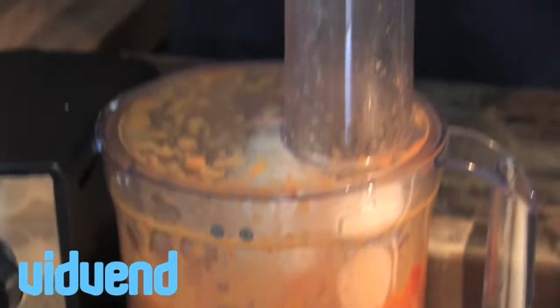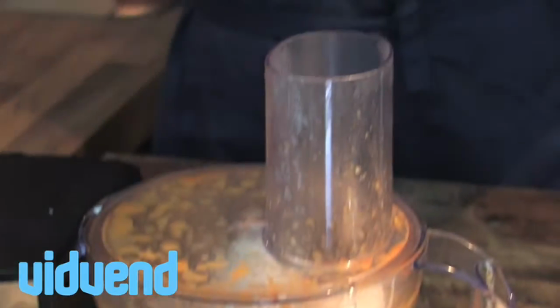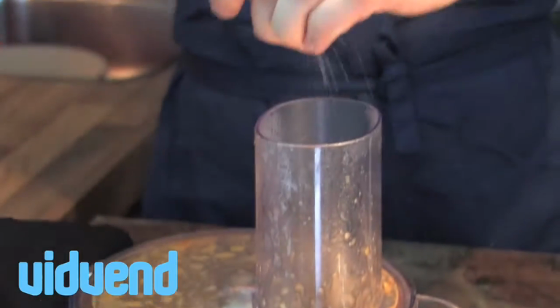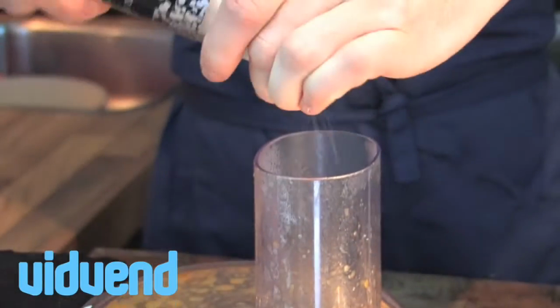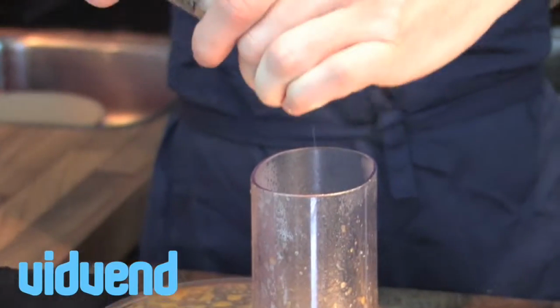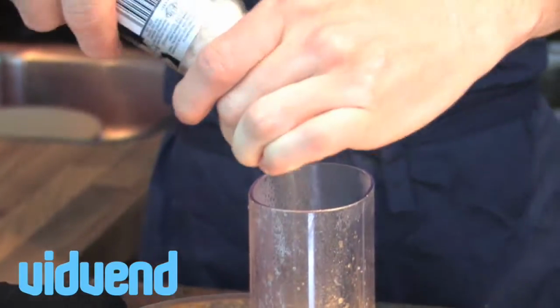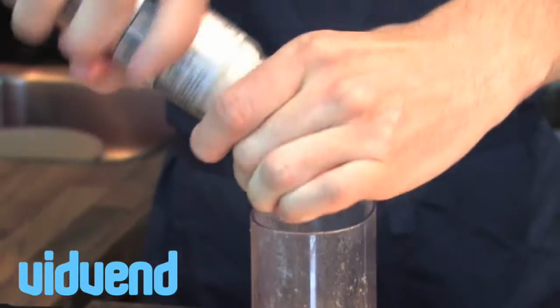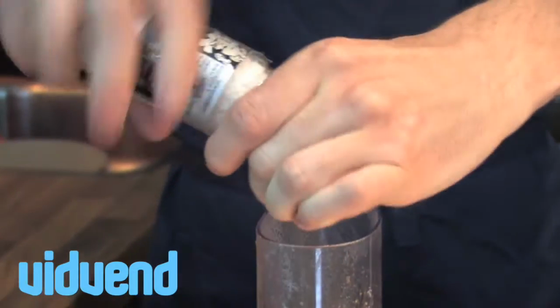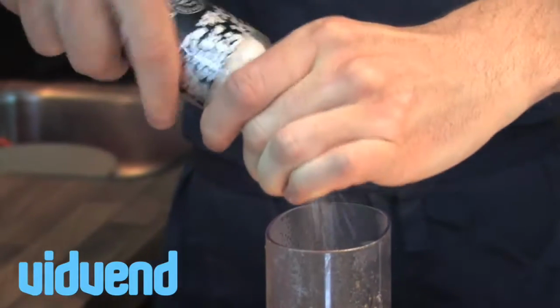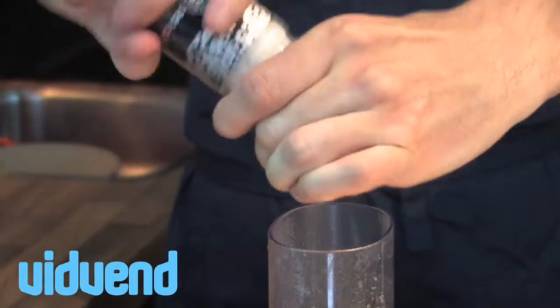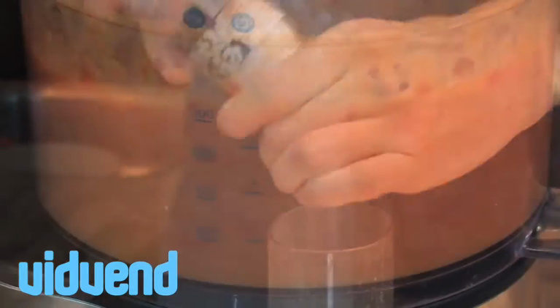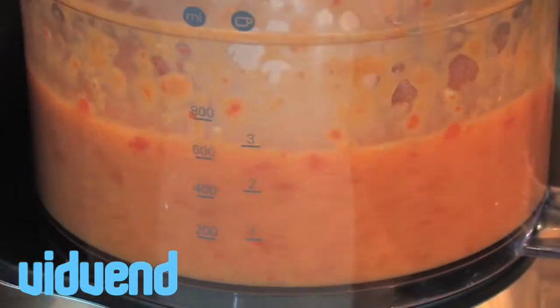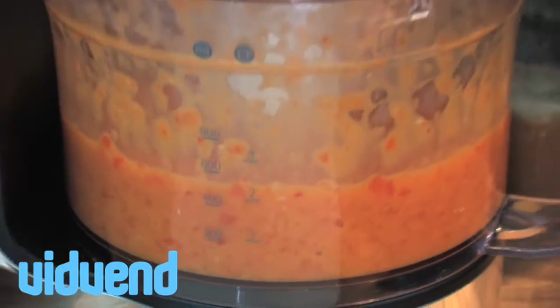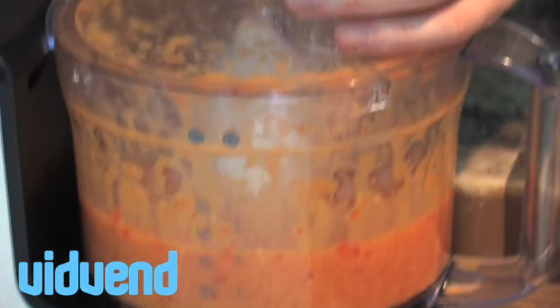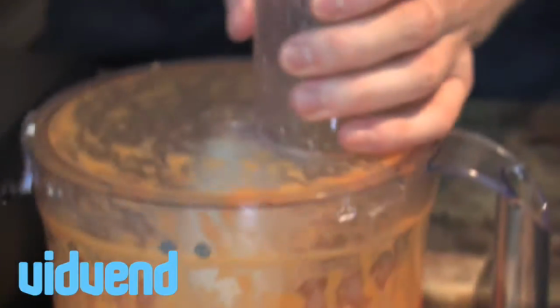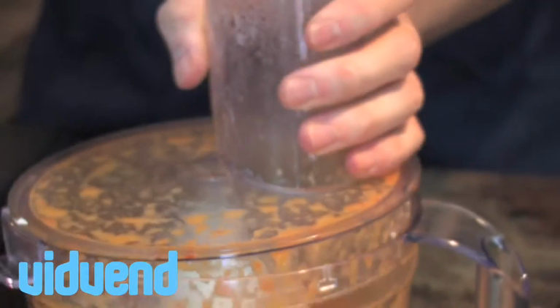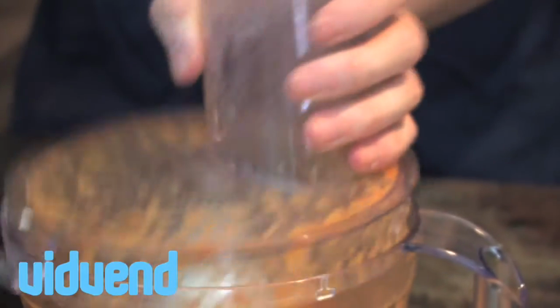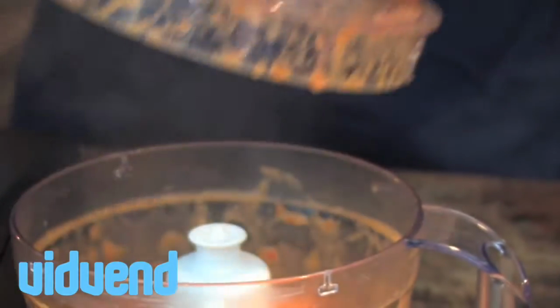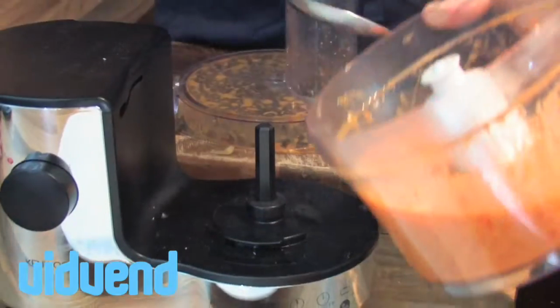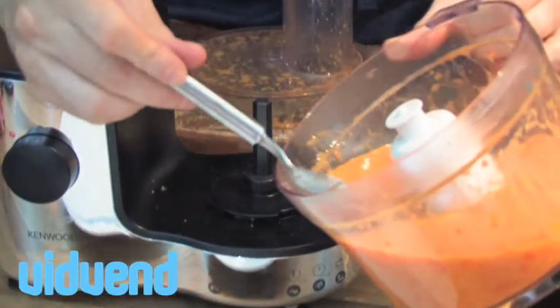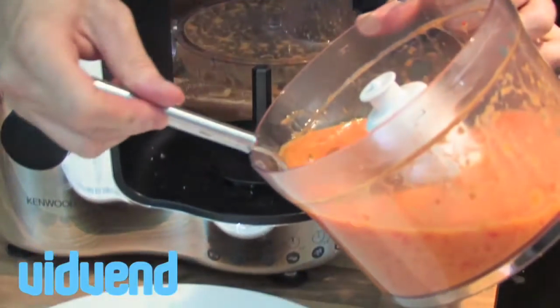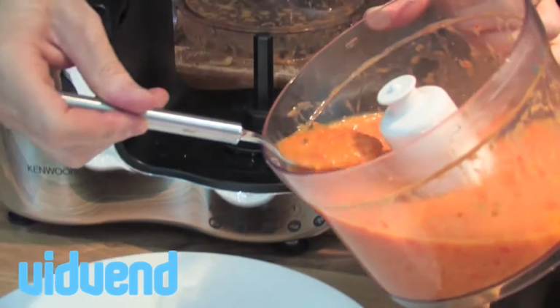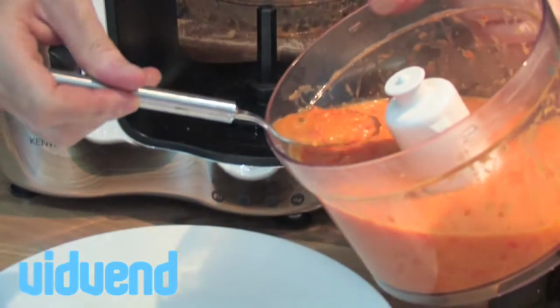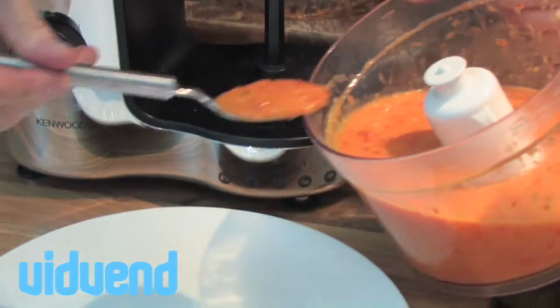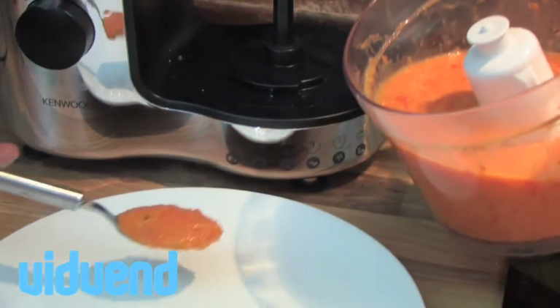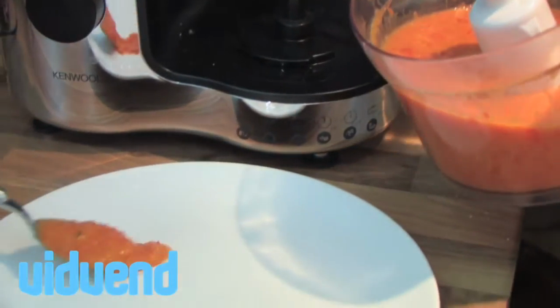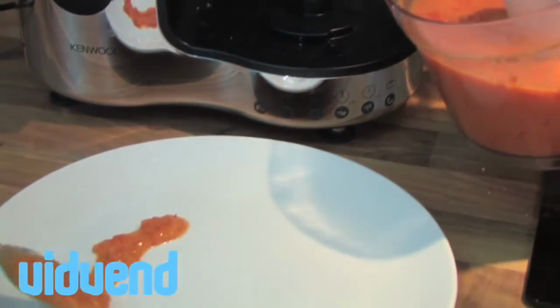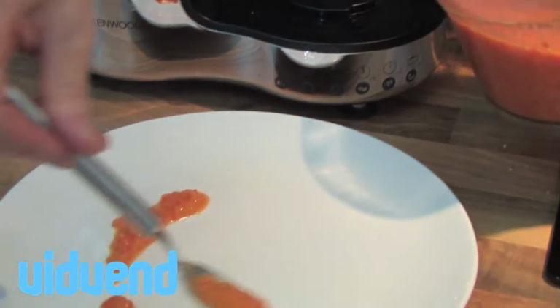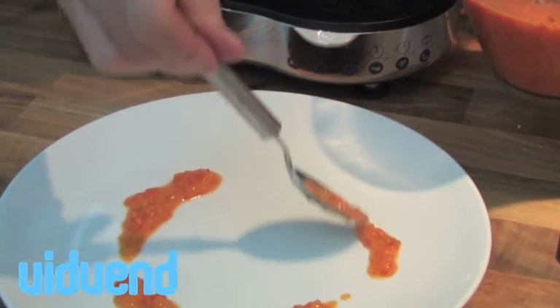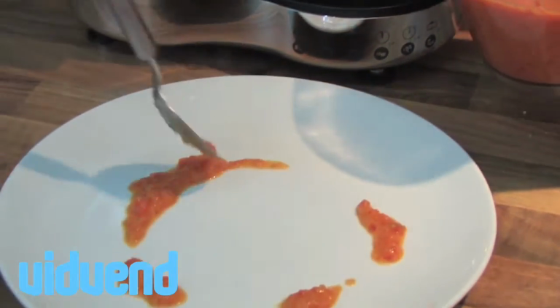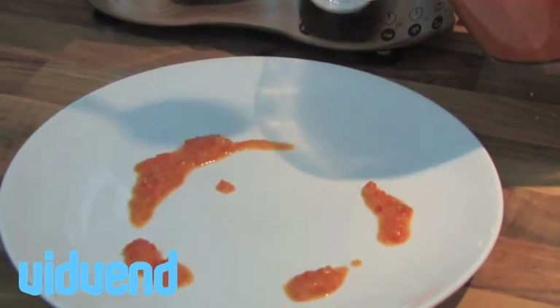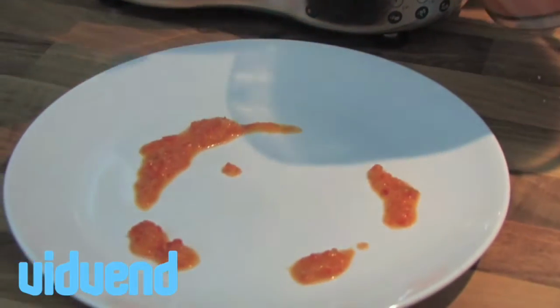Pop them into the food processor, blend them with a little bit of salt and a little bit of pepper for a couple of minutes until it's extremely smooth. Pop the lid off and you can see — if we put that out onto the plate — it's an absolutely gorgeous red pepper coulis.